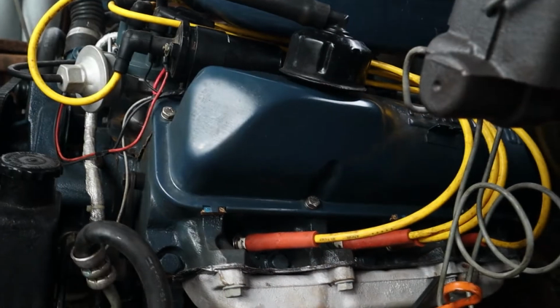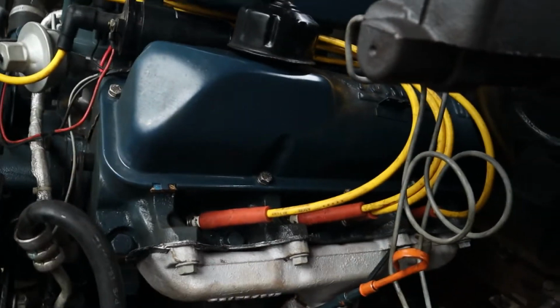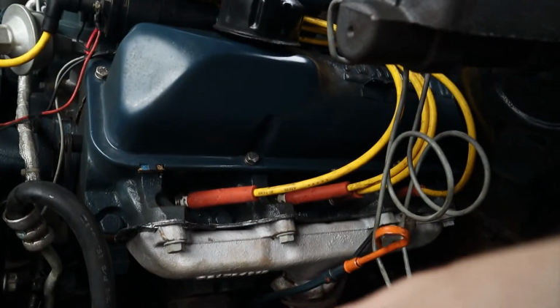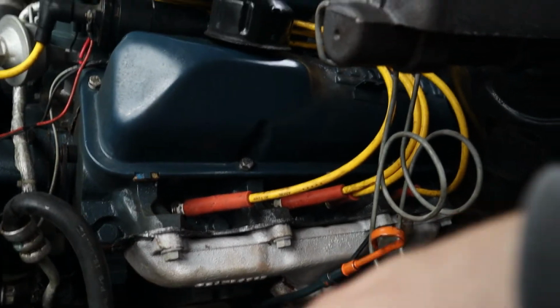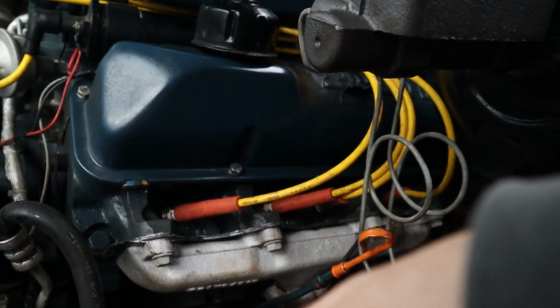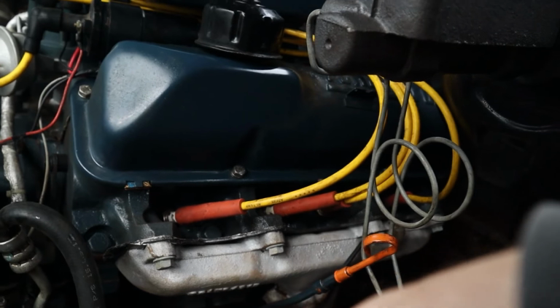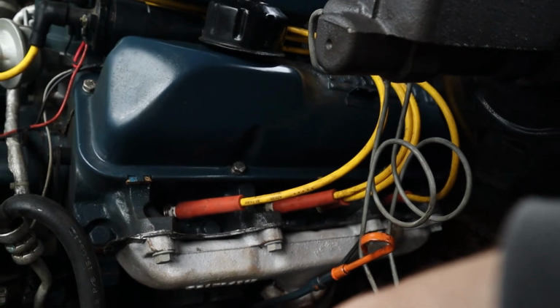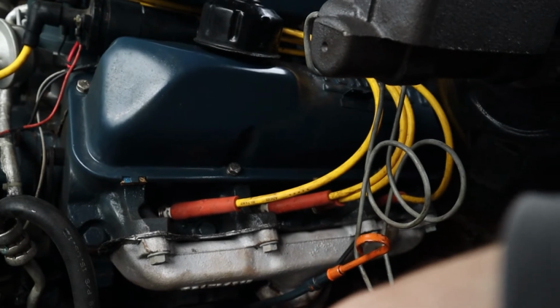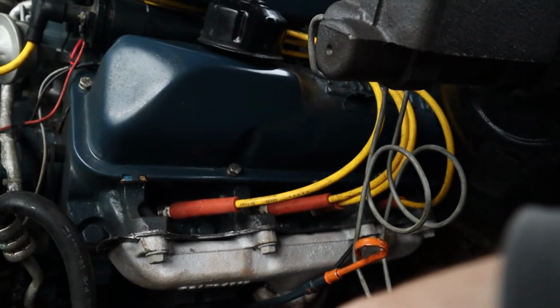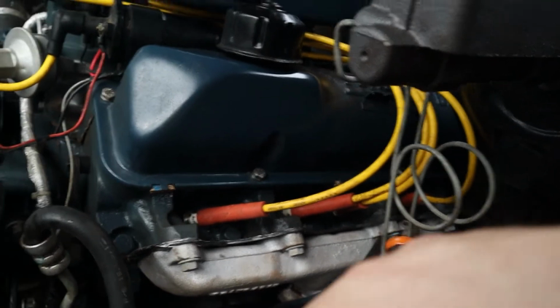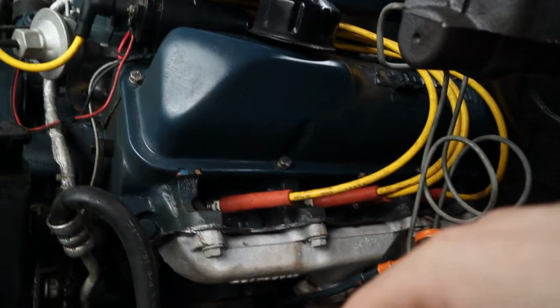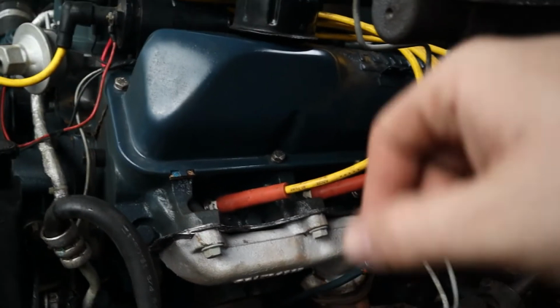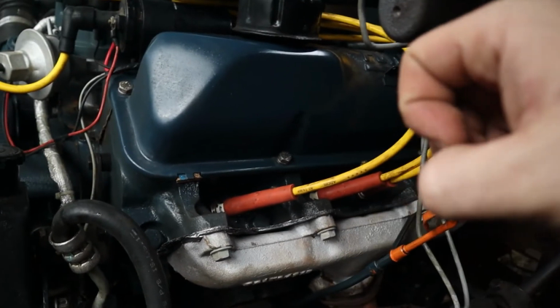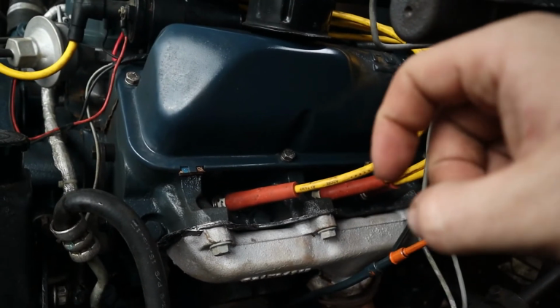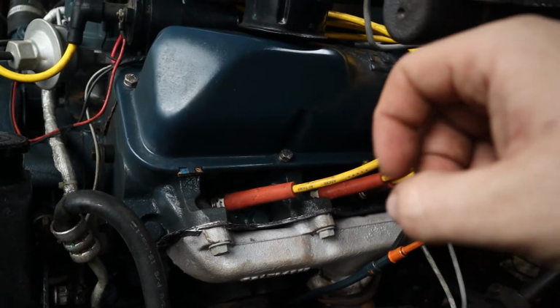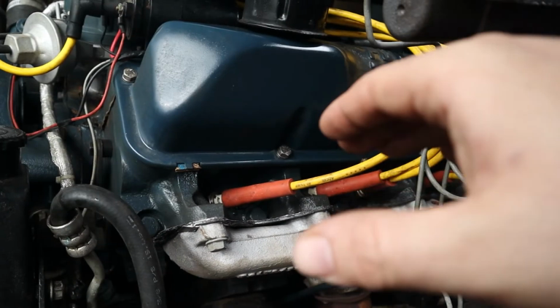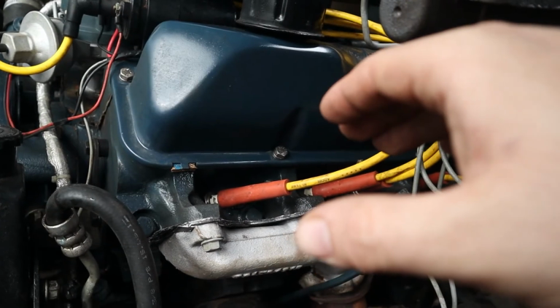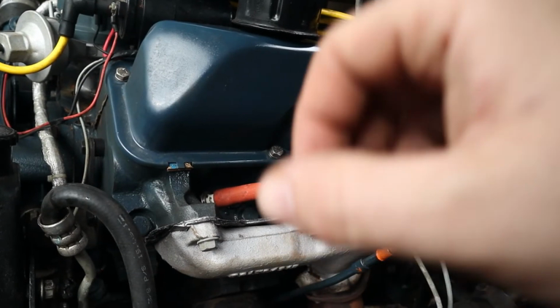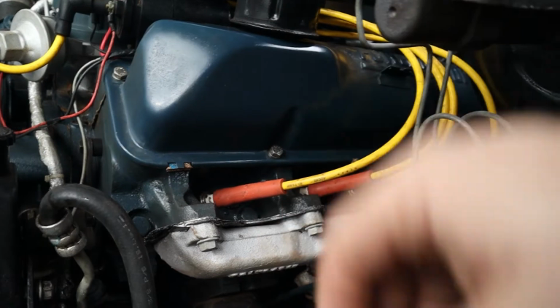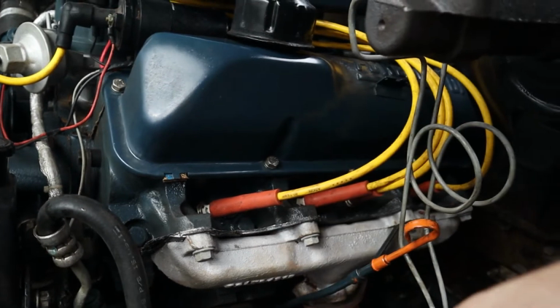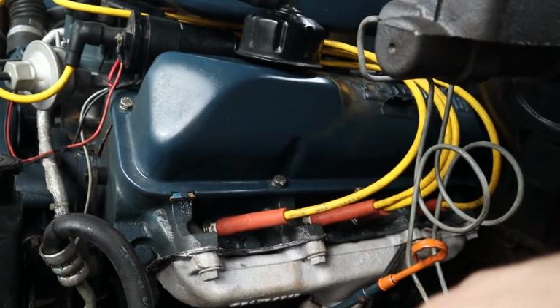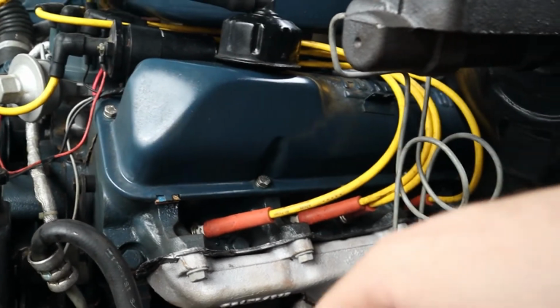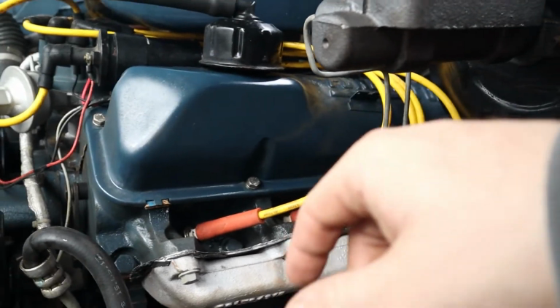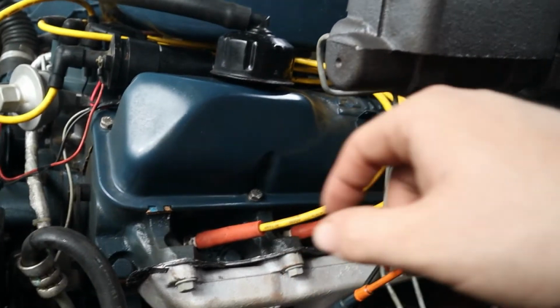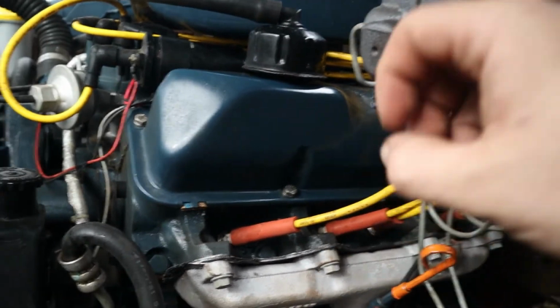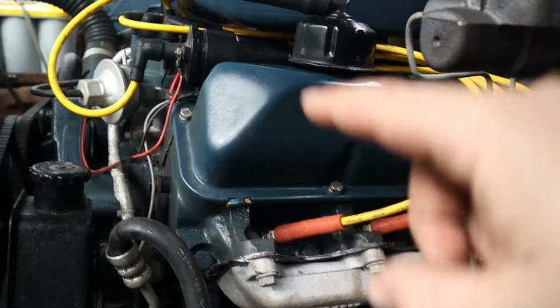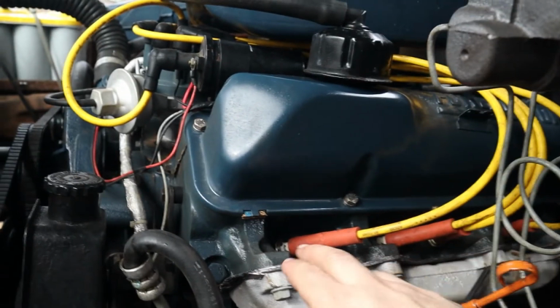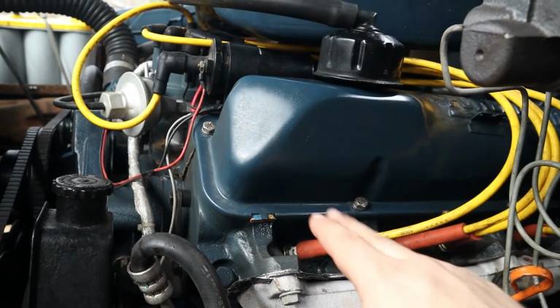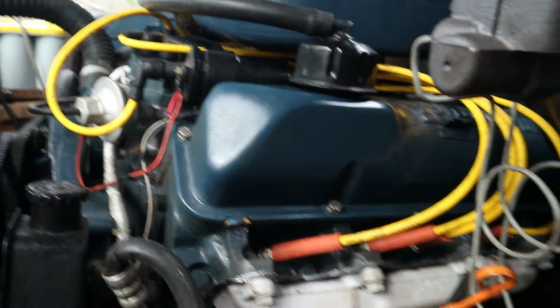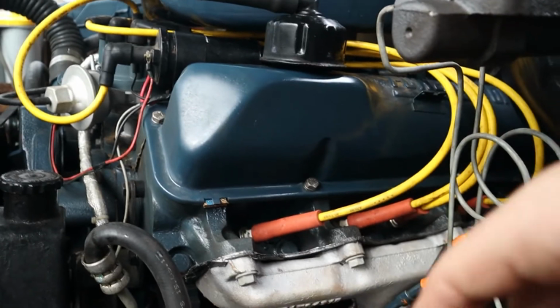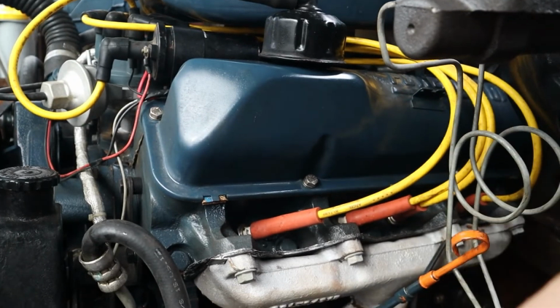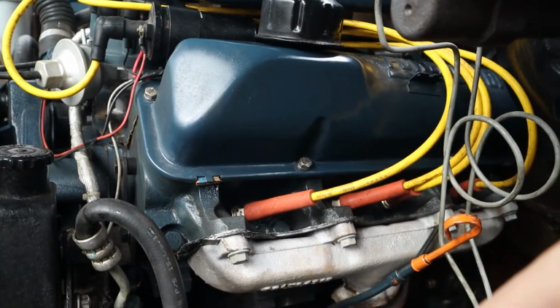I definitely recommend you try out Rimflex gaskets if you do not want to have the surfaces machined. Without a doubt, machining them is the best option for longevity, but I couldn't be happier with these Rimflex gaskets and I definitely recommend them.